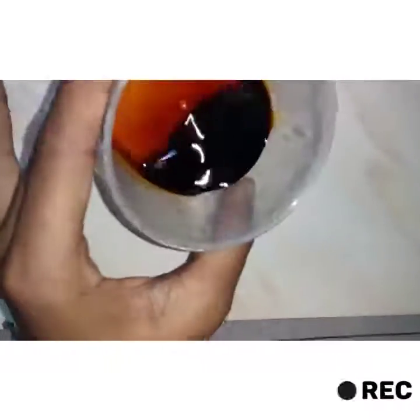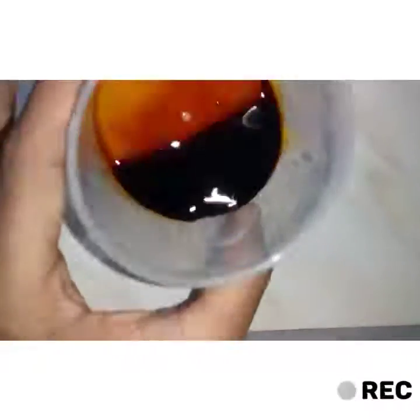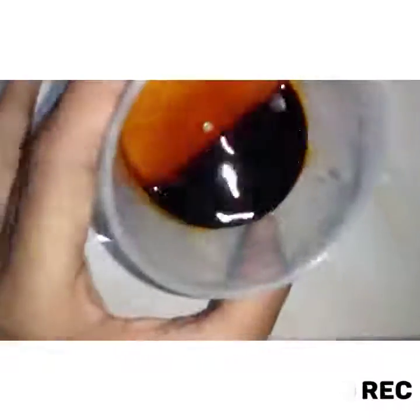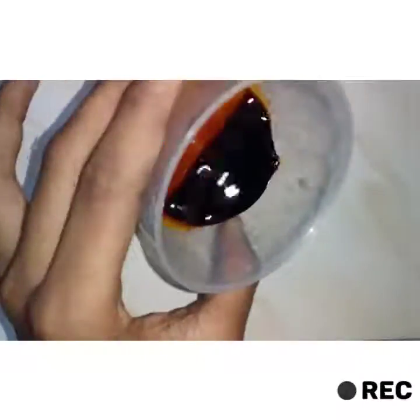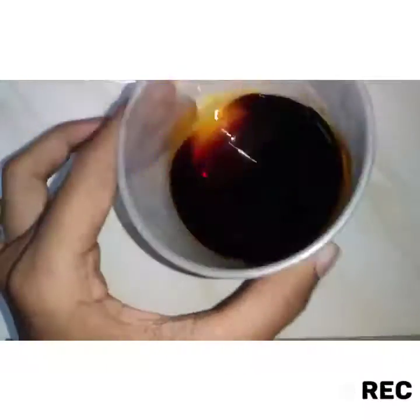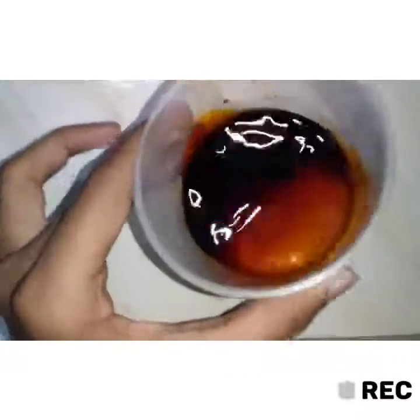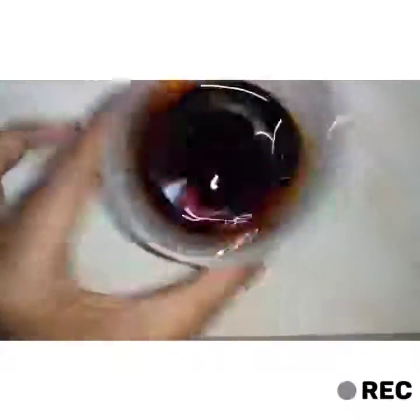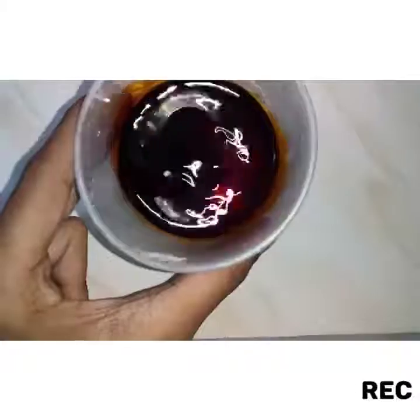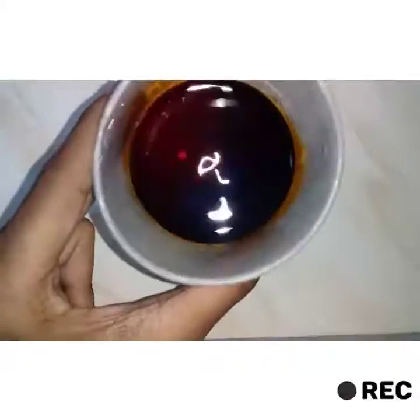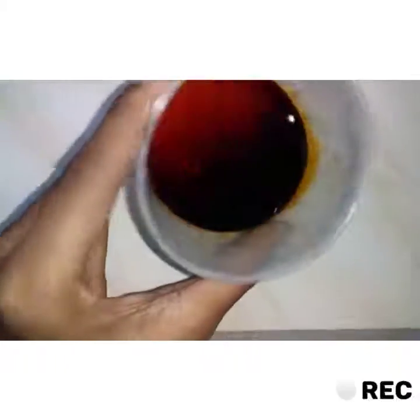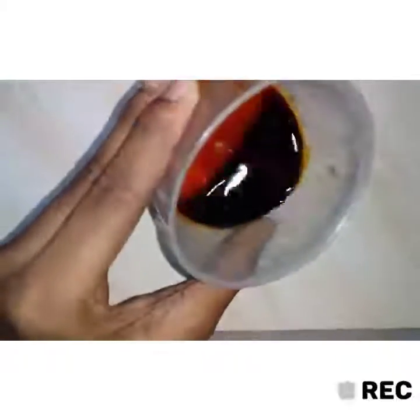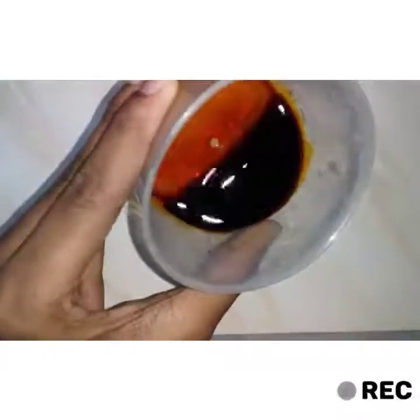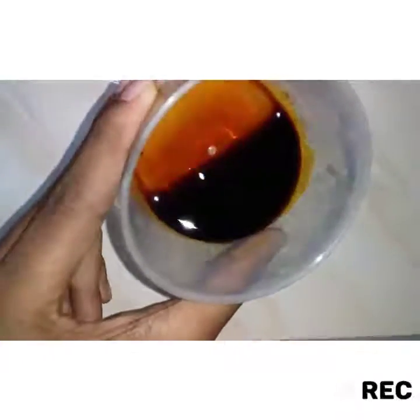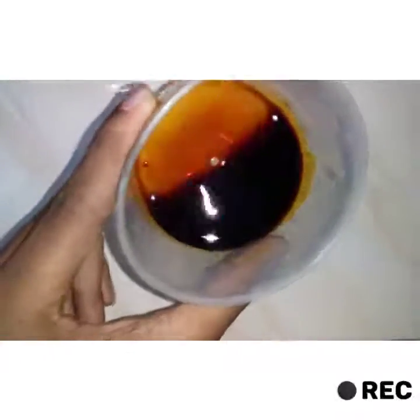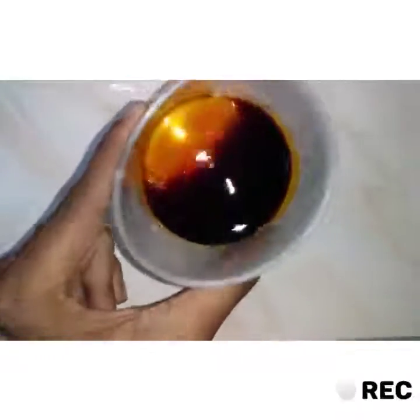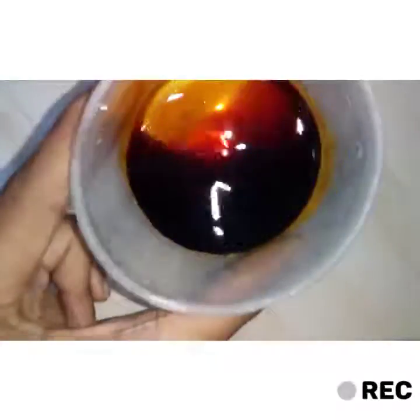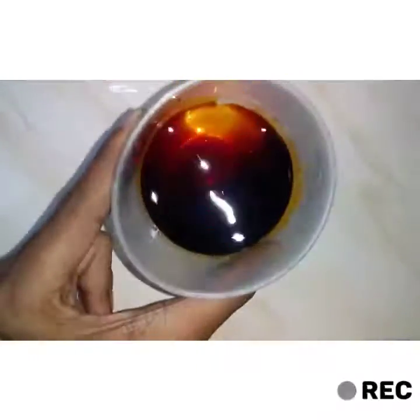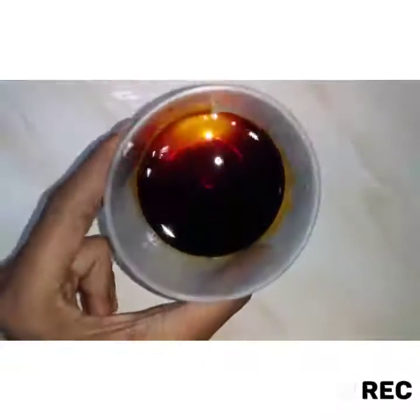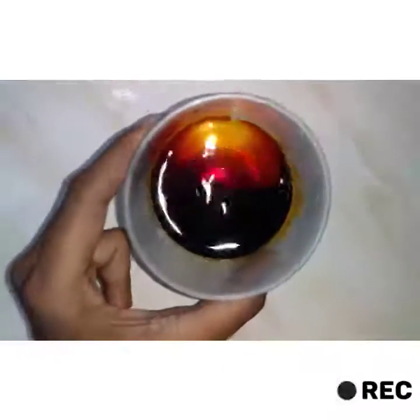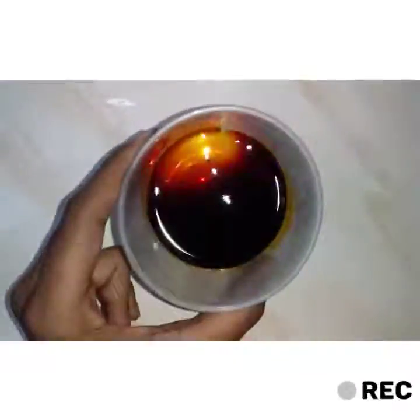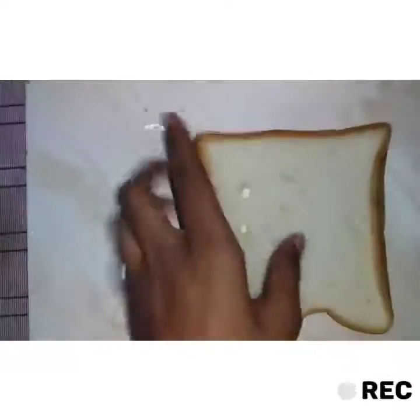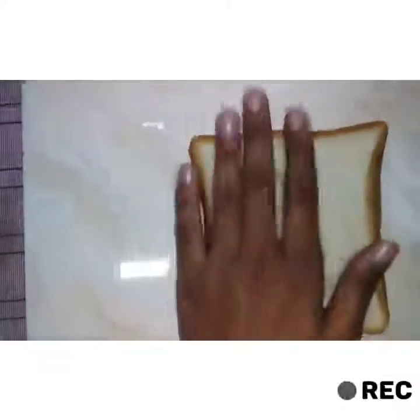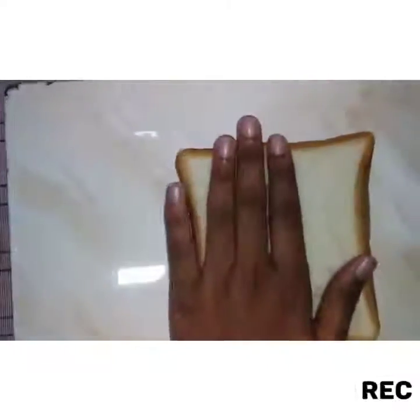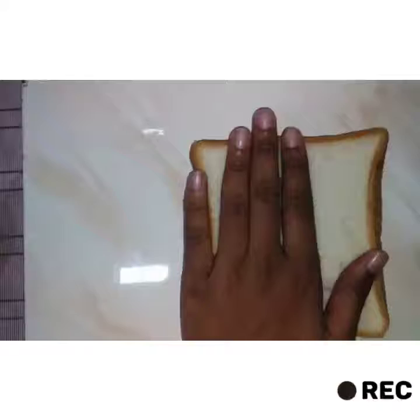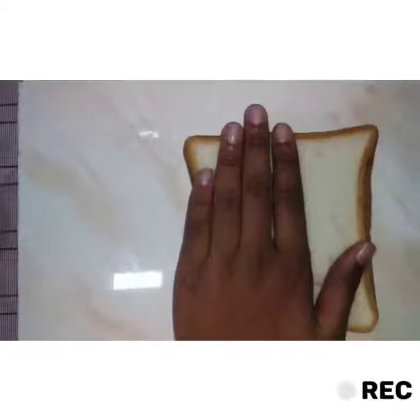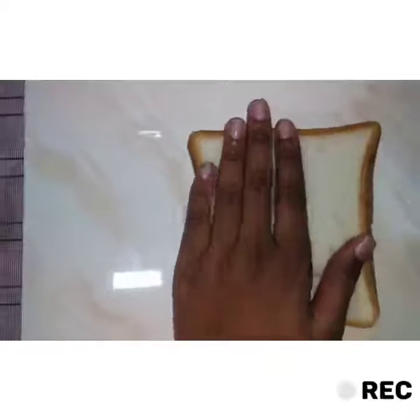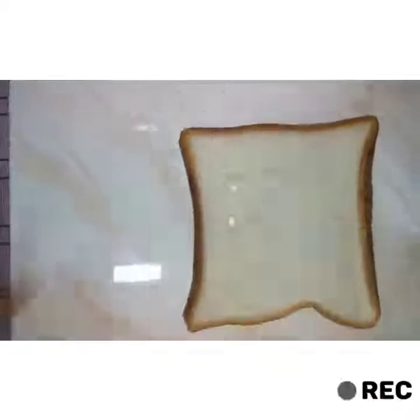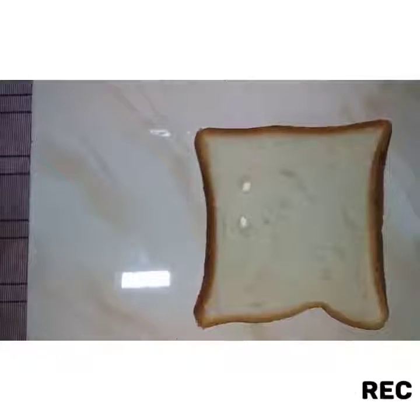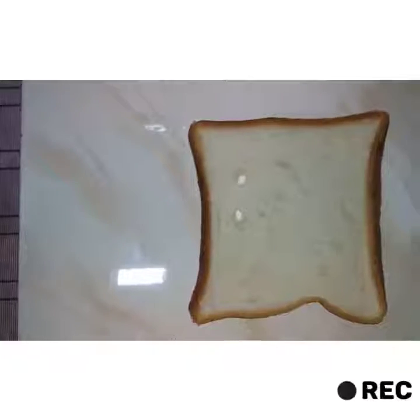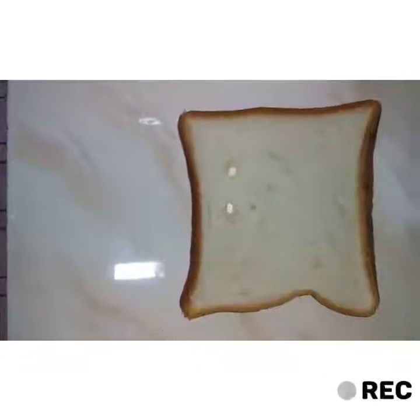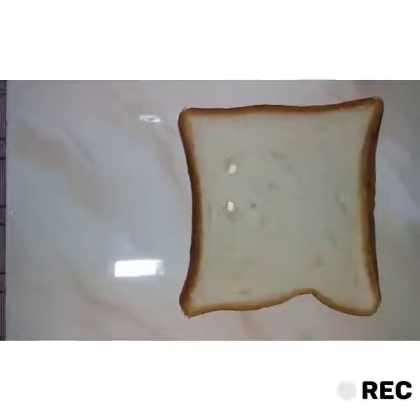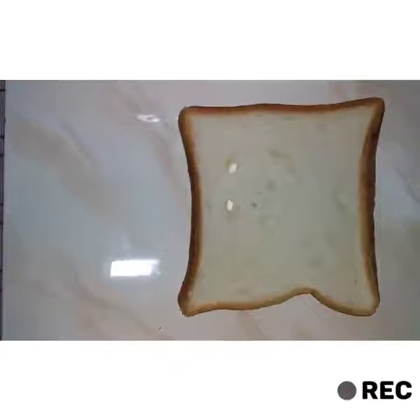You can see the color of the iodine solution — it's yellowish brown in color. Then we'll get the slice of bread.